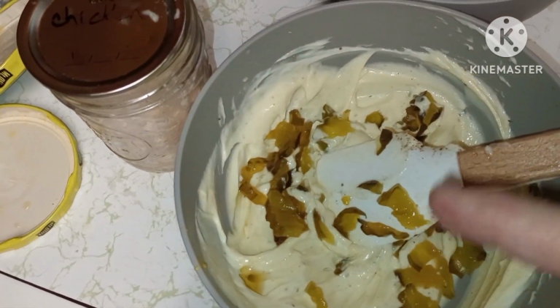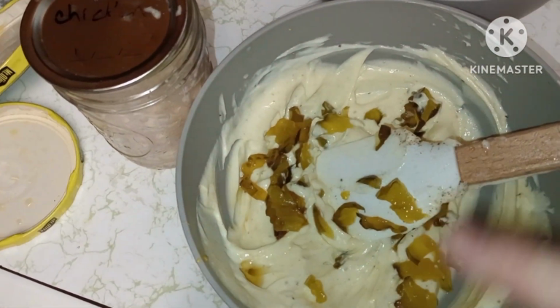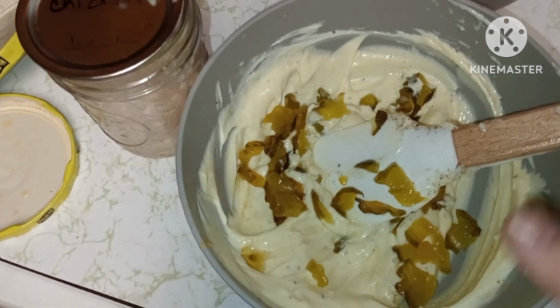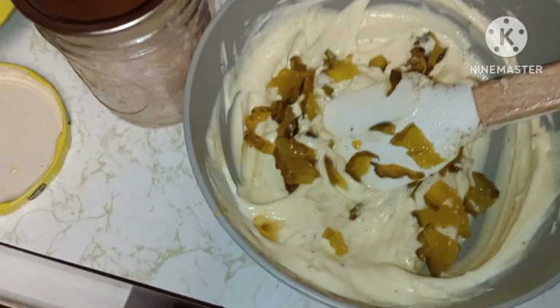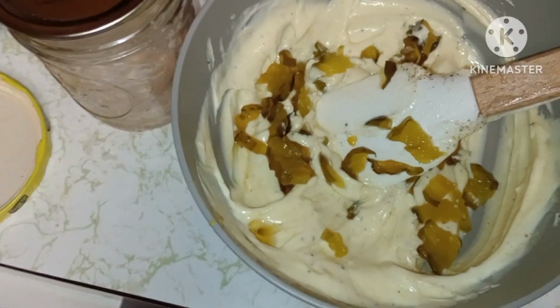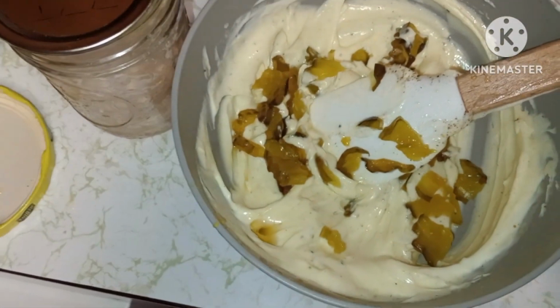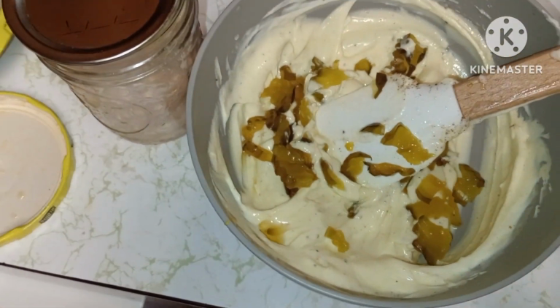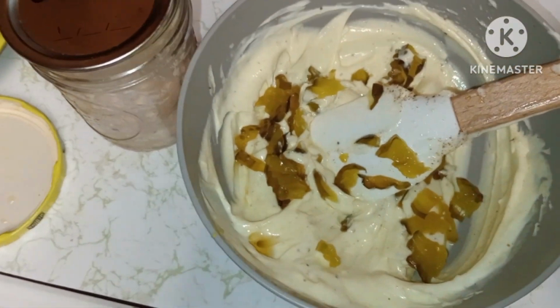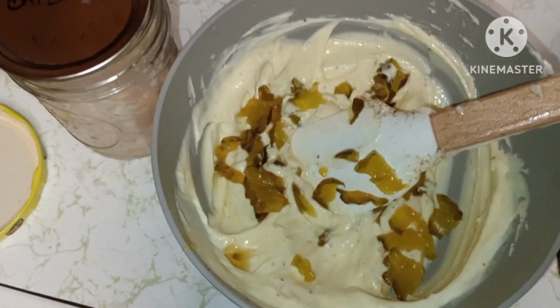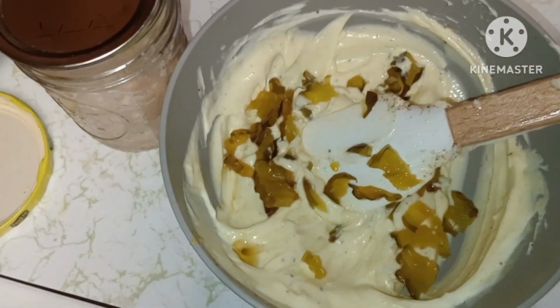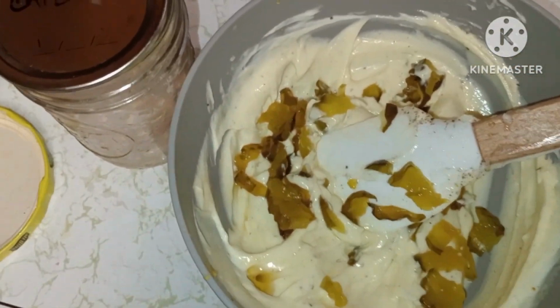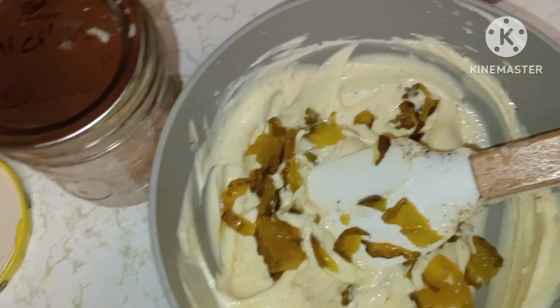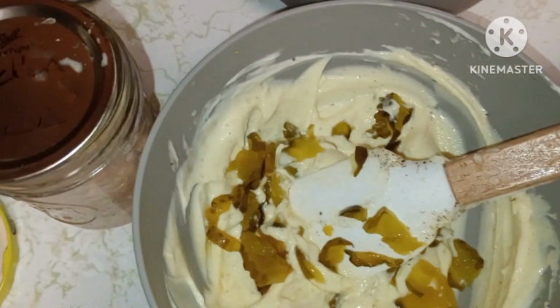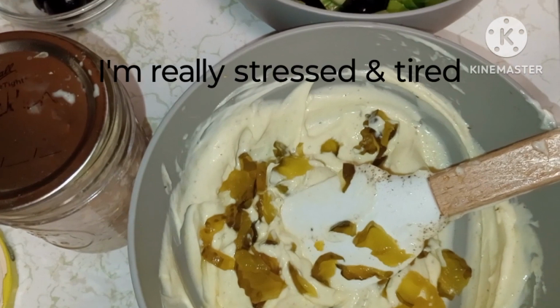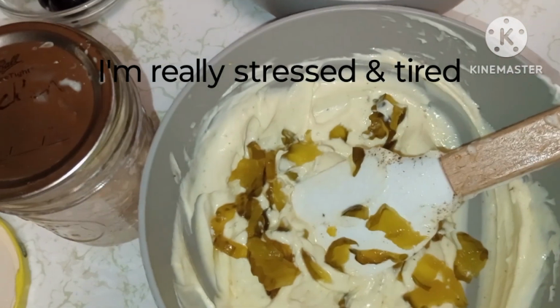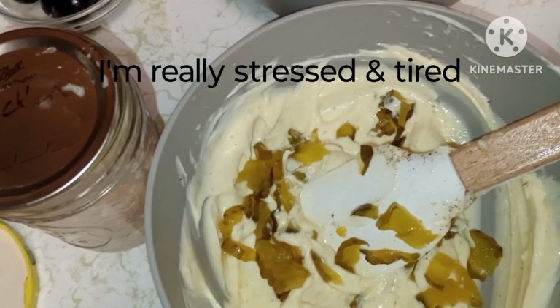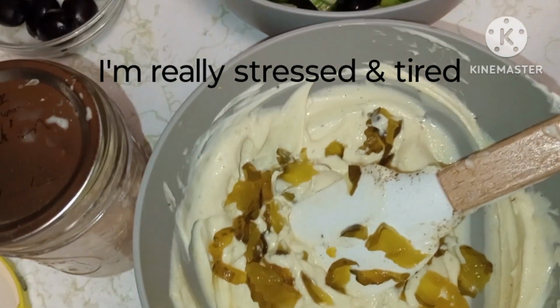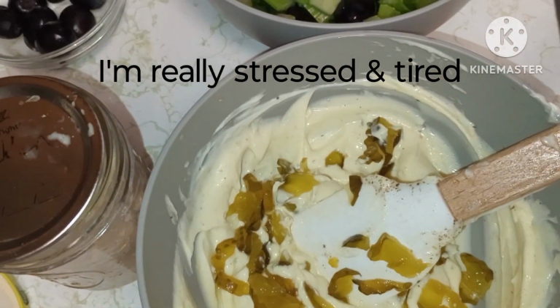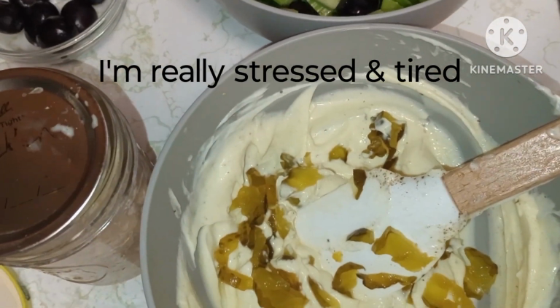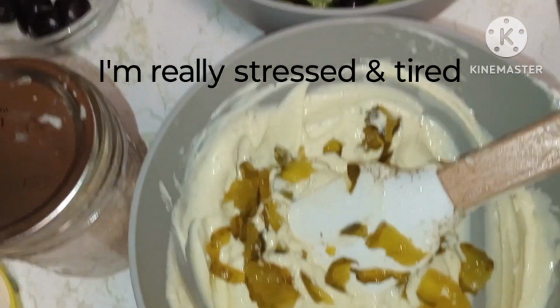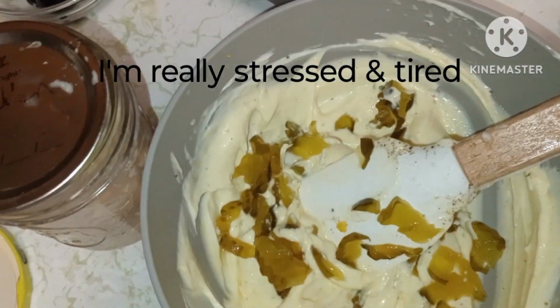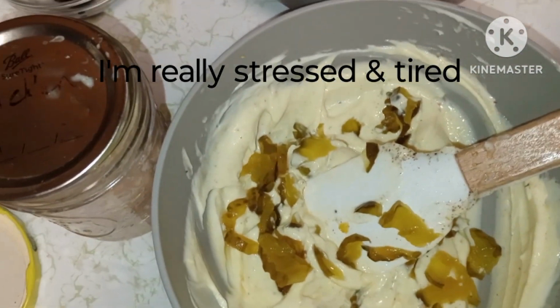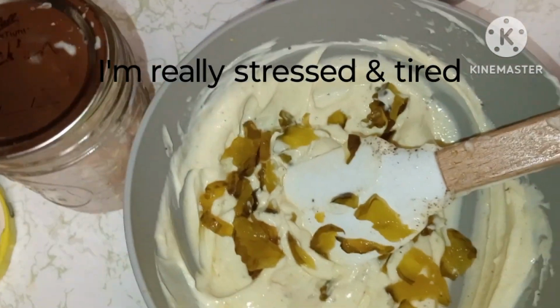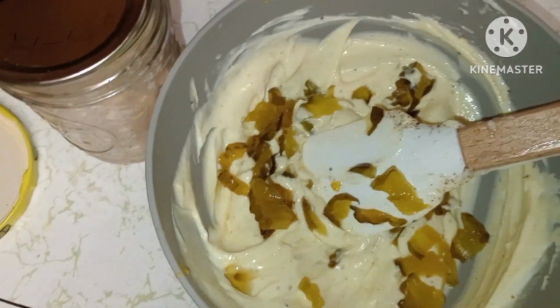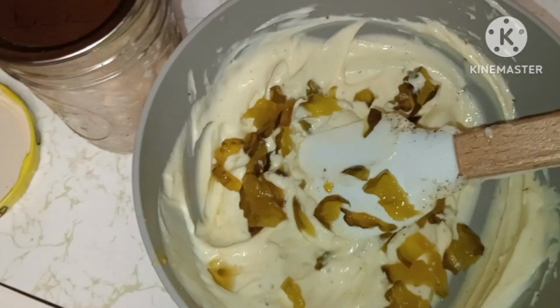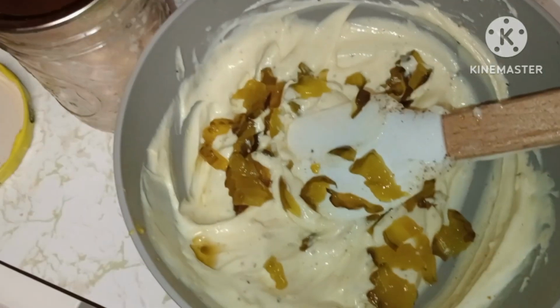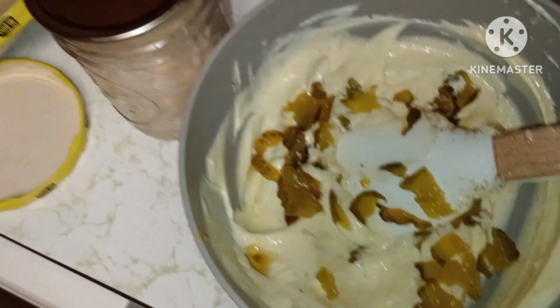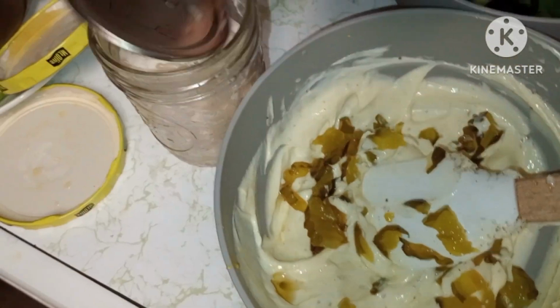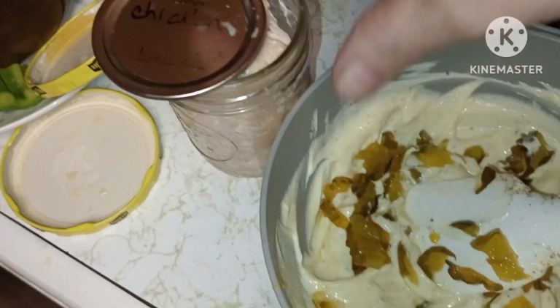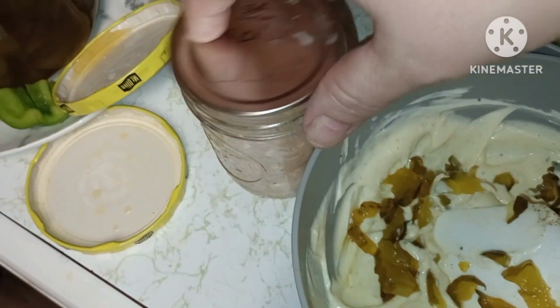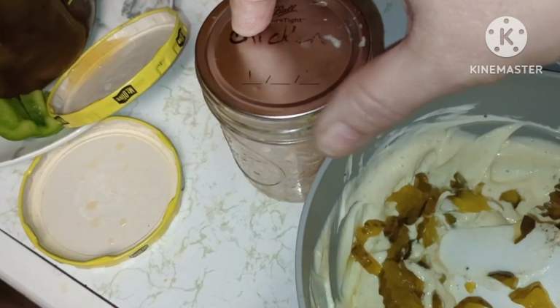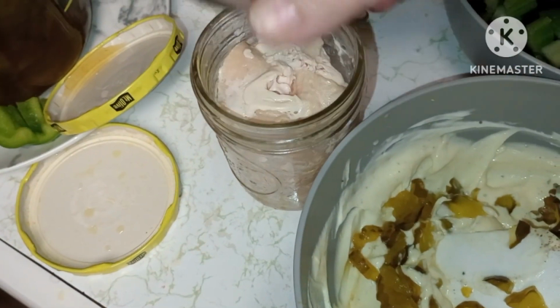Some mayonnaise and a little bit of spicy brown mustard — there I go, man, I'm telling you. And I'm using my home-canned chicken.